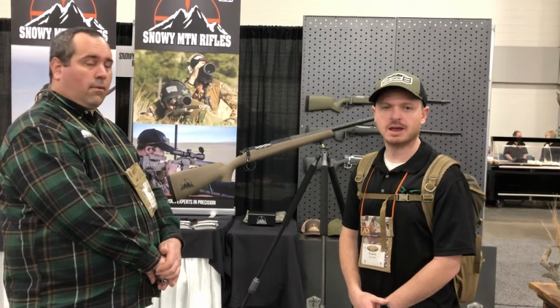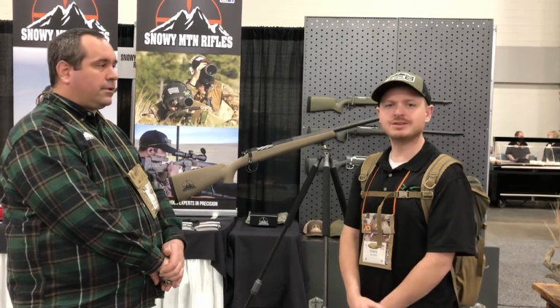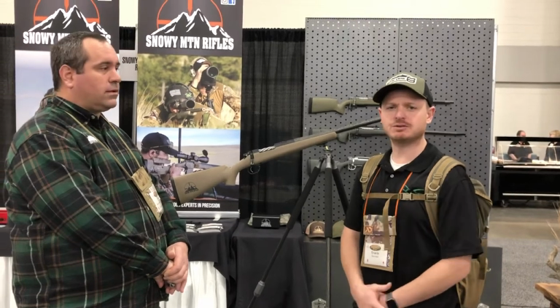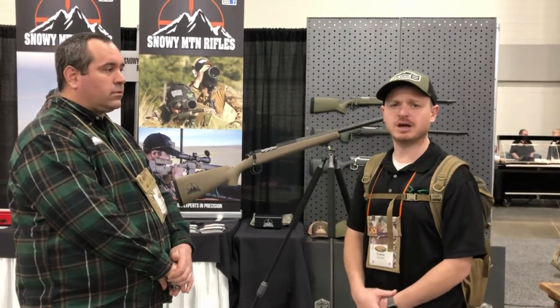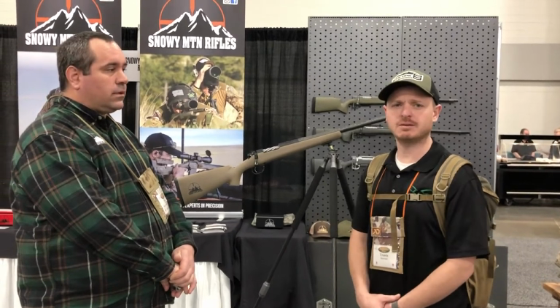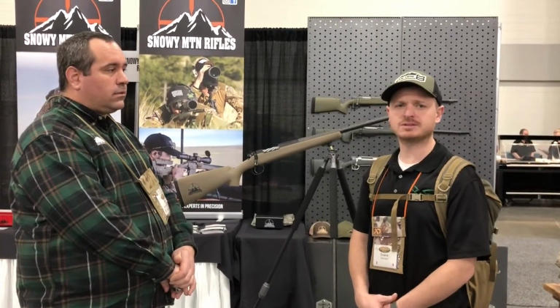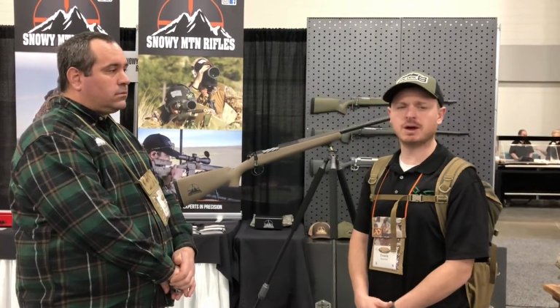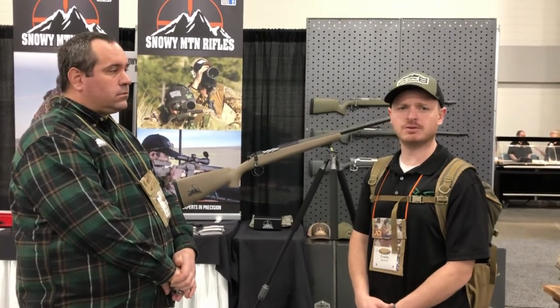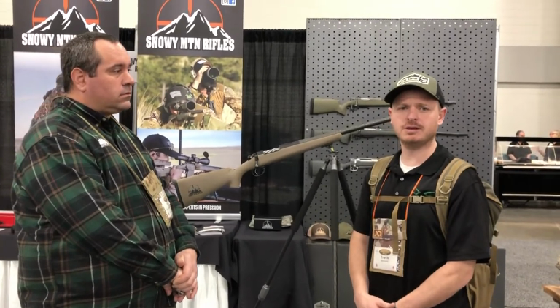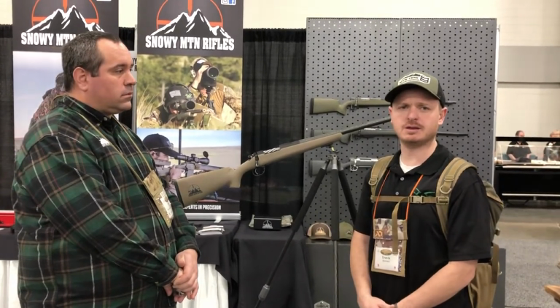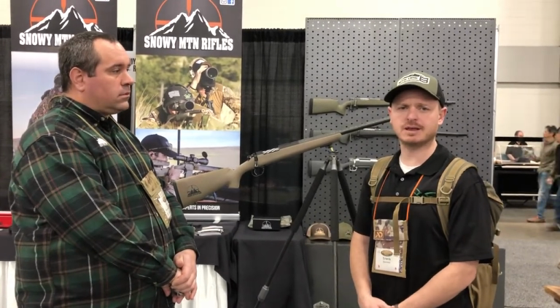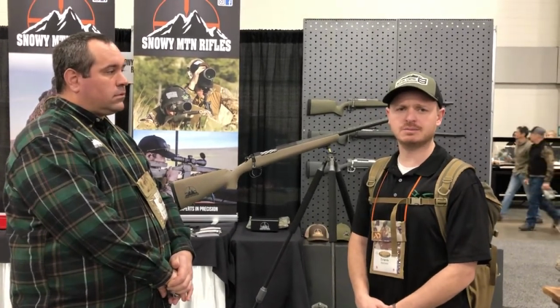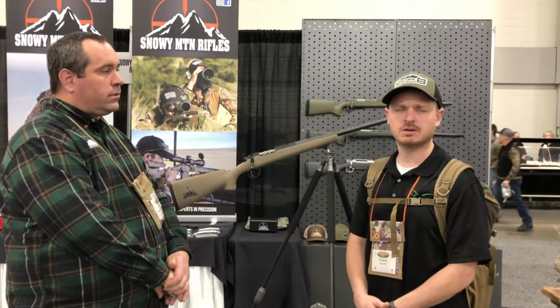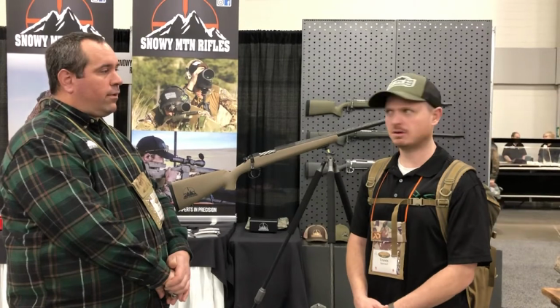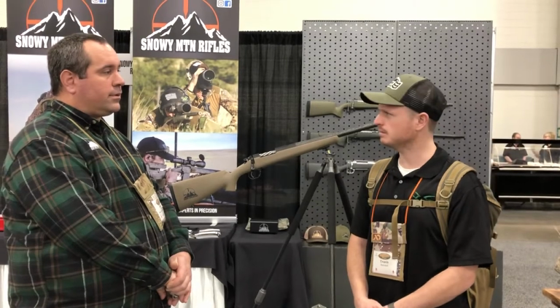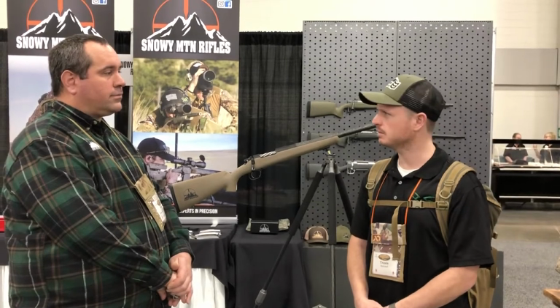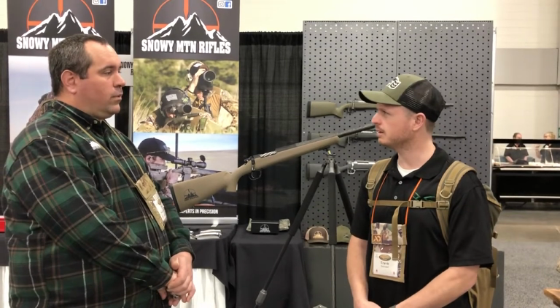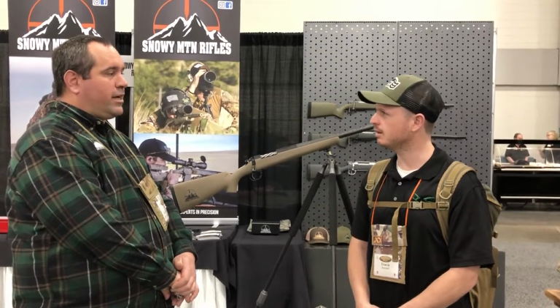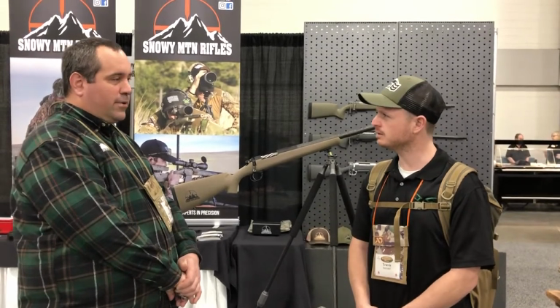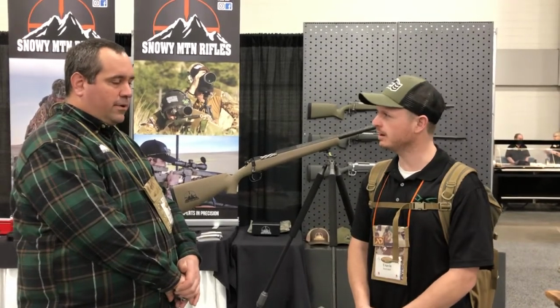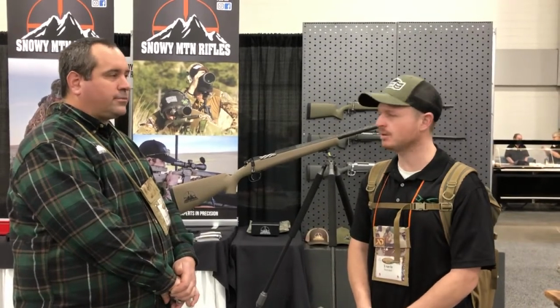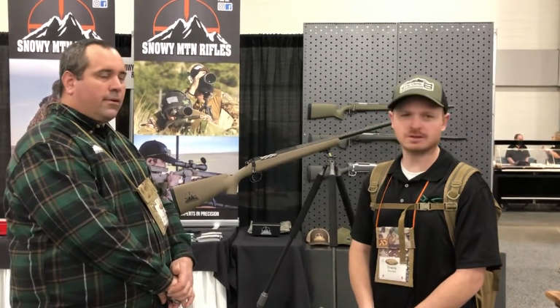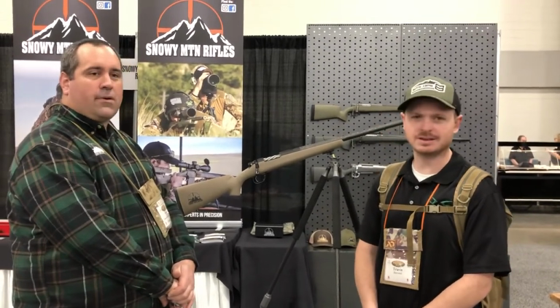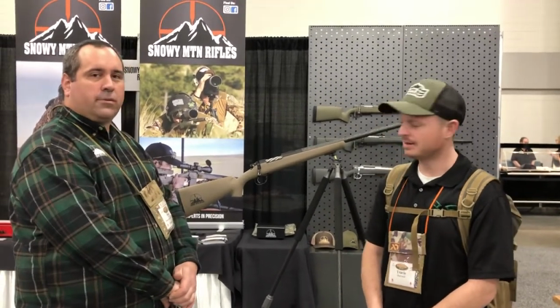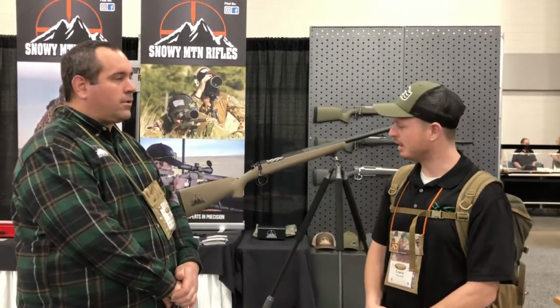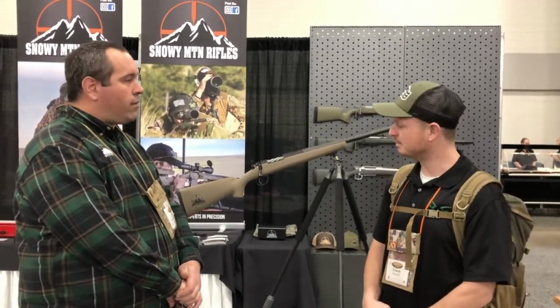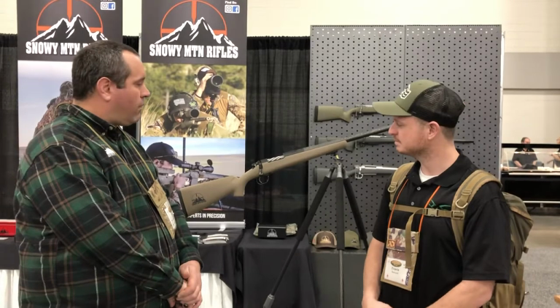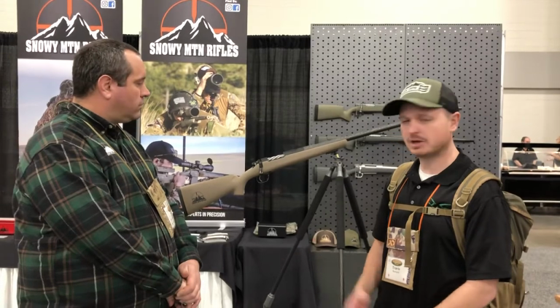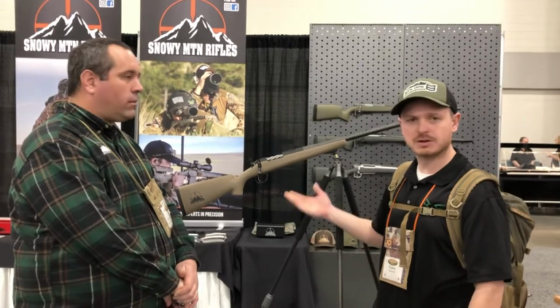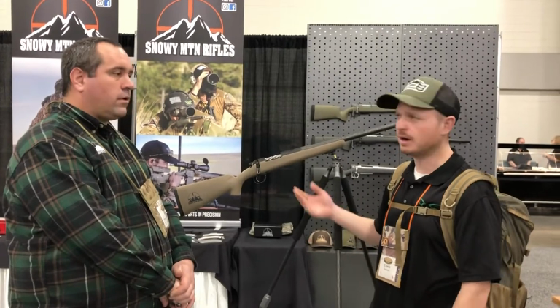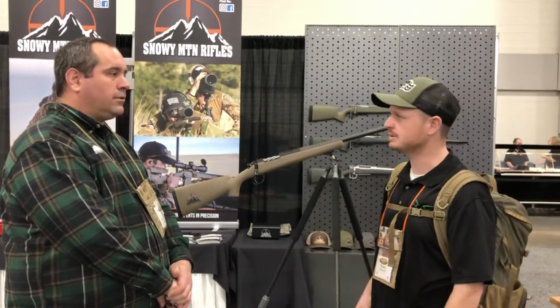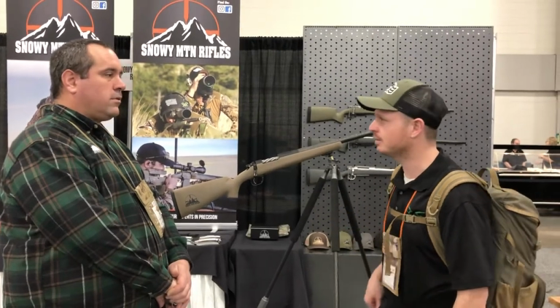Hey guys, Travis with the Dock Slide. I'm at Snowy Mountain Booth here at the Western Hunting Expo in Salt Lake City. We're going to talk about his new product. Jason, take it away.